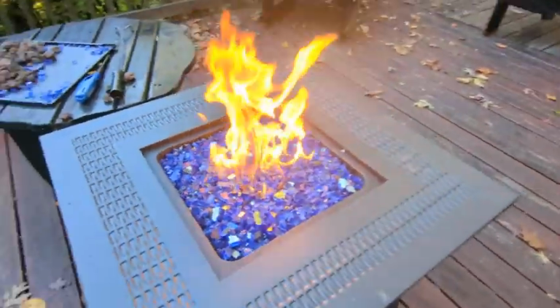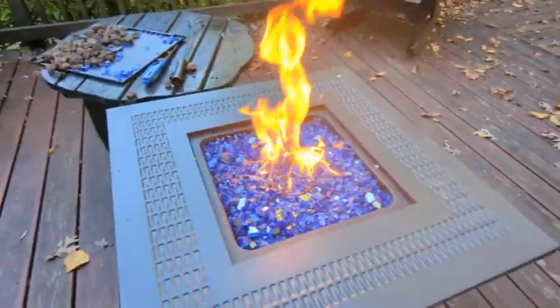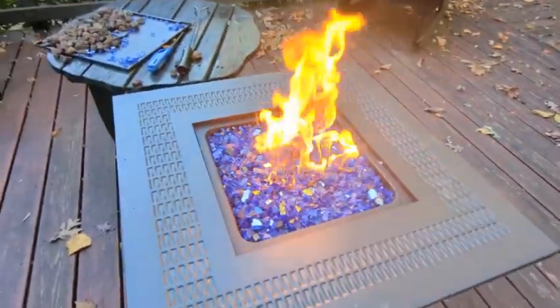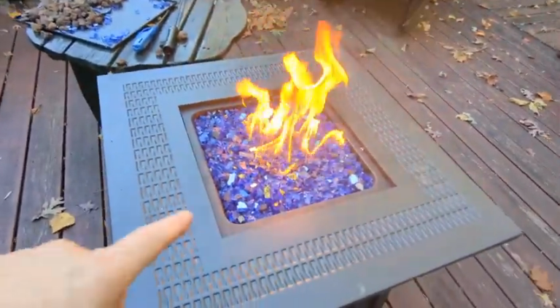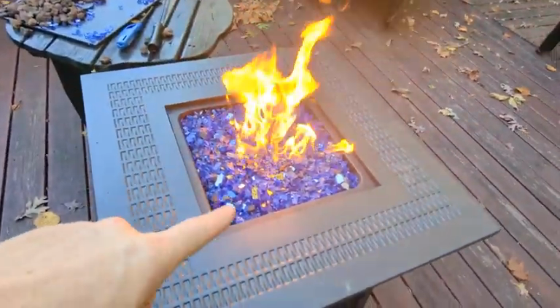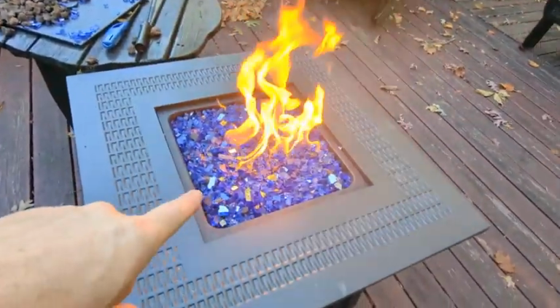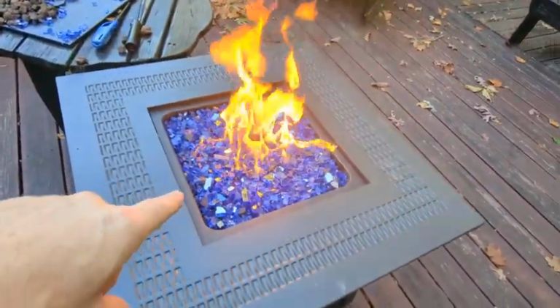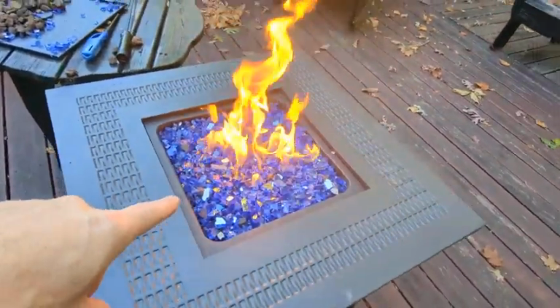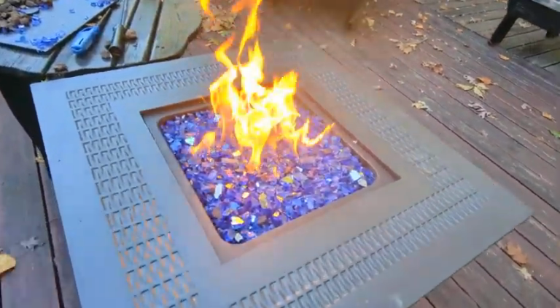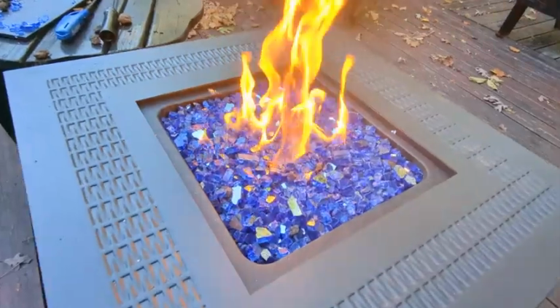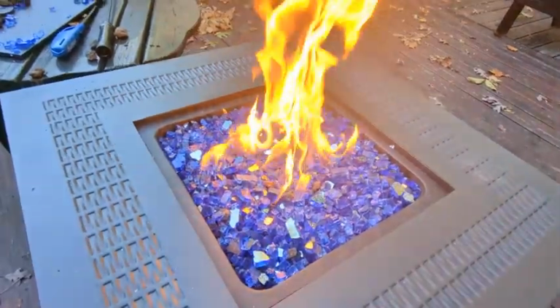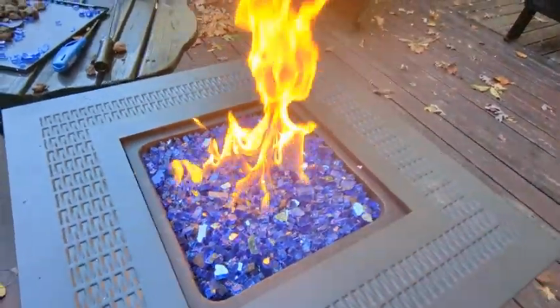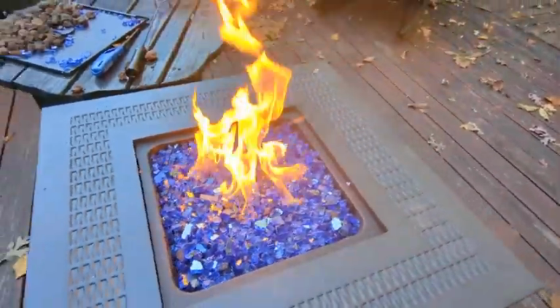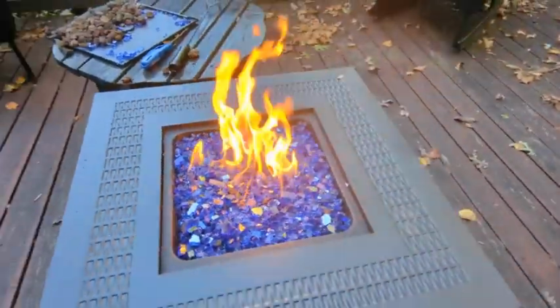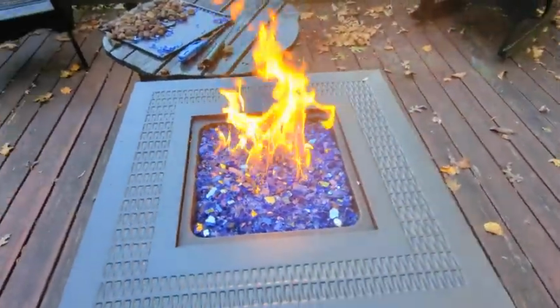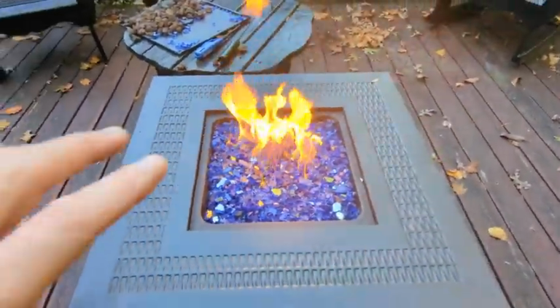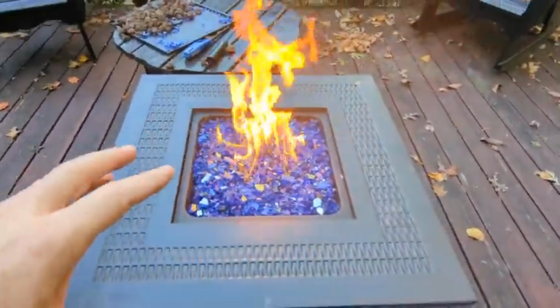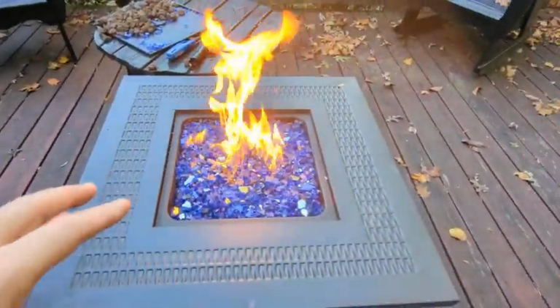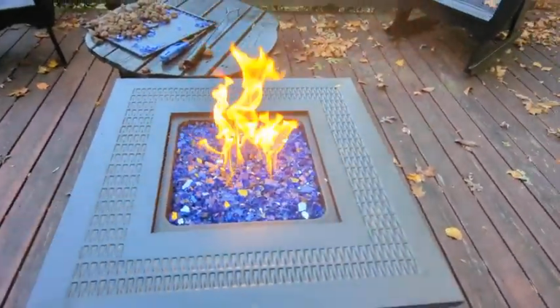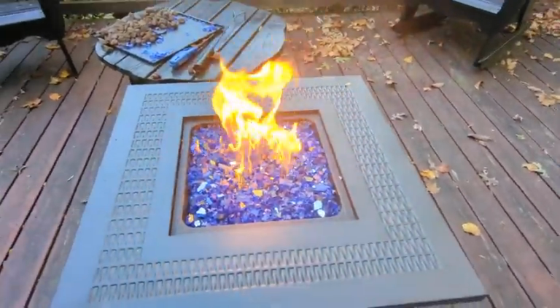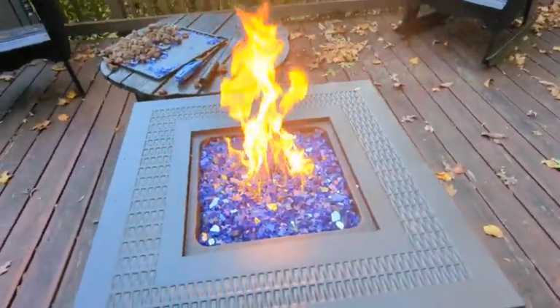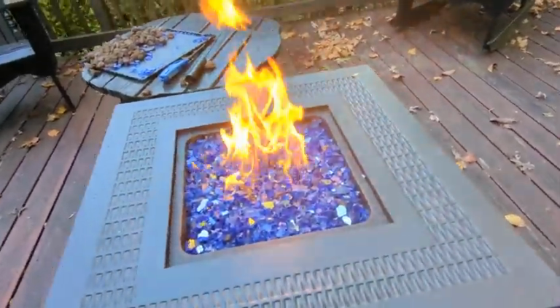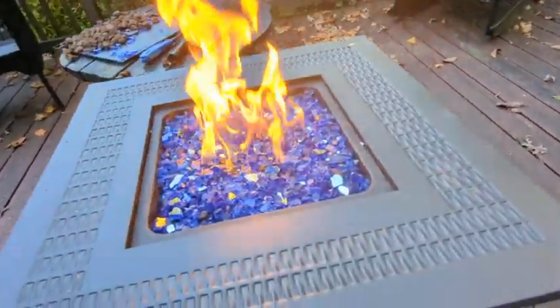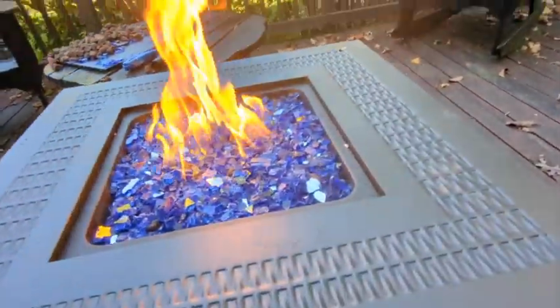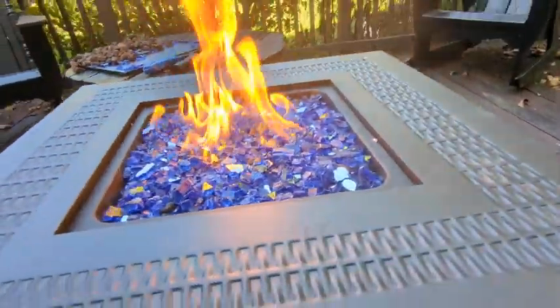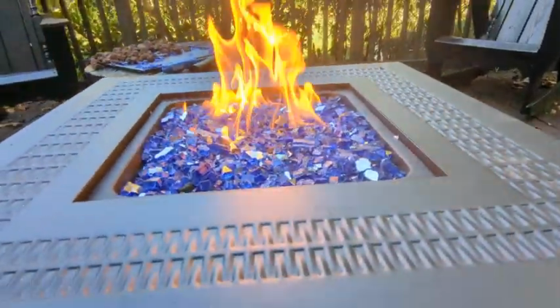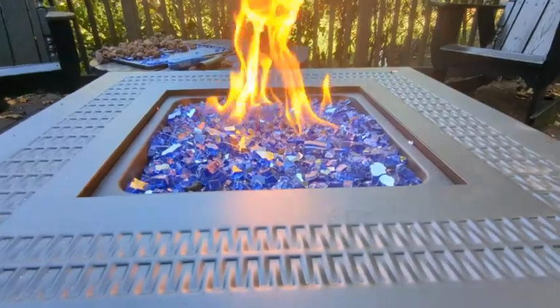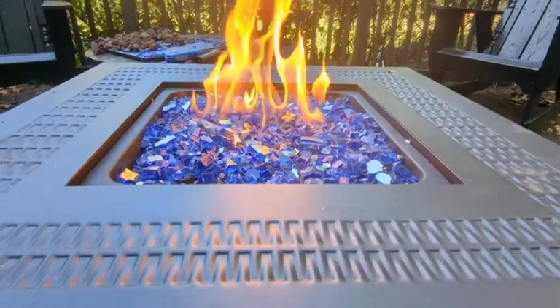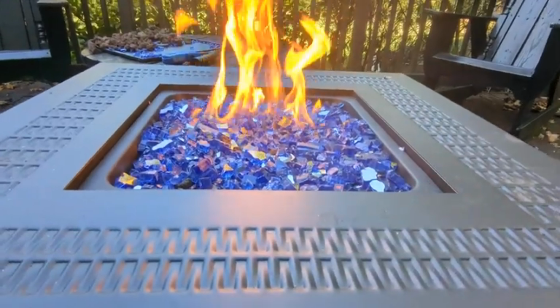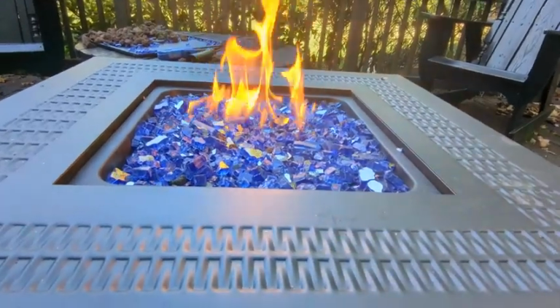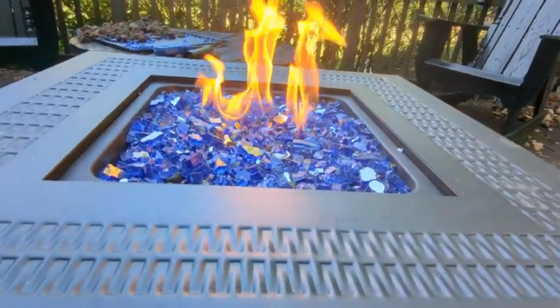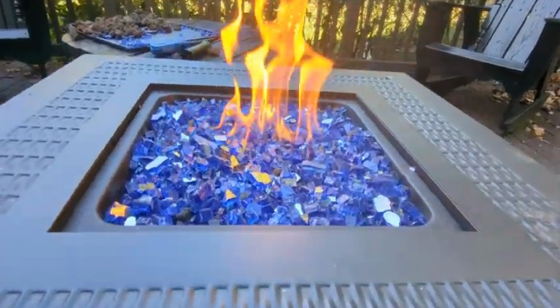There is a little bit of lava rocks that are also included in there, but those don't come with the packet. These are strictly the blue fire glass.